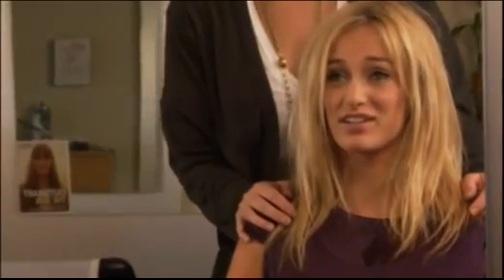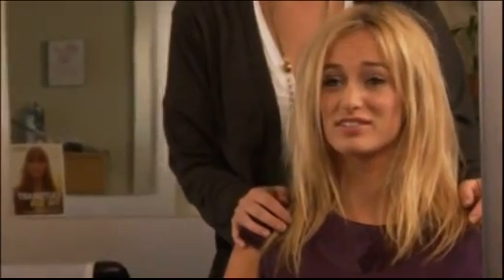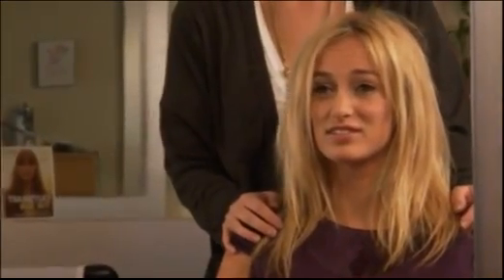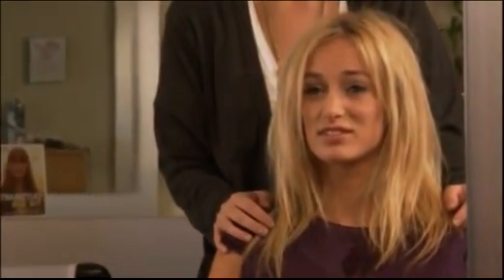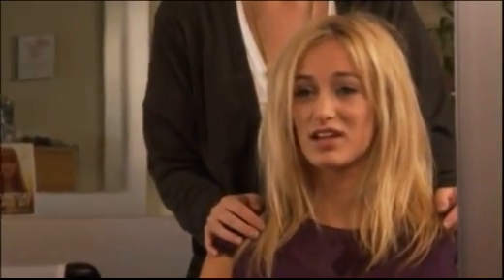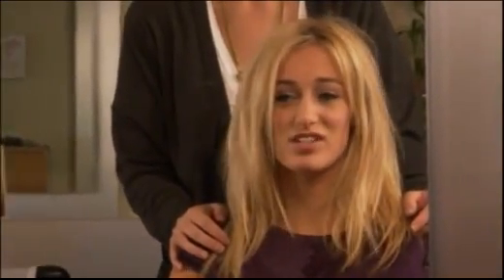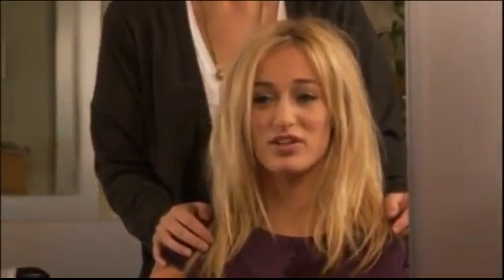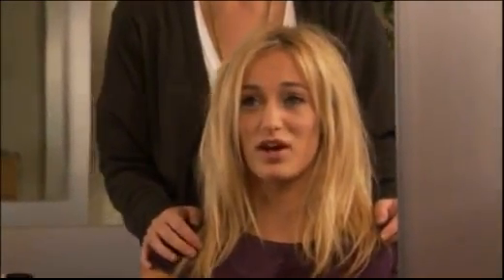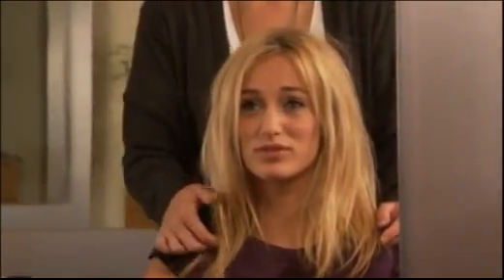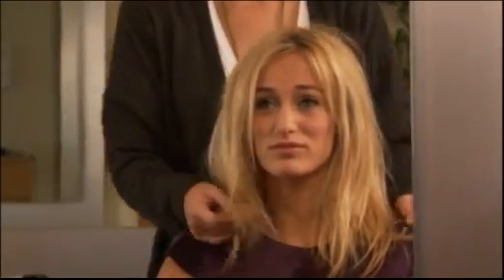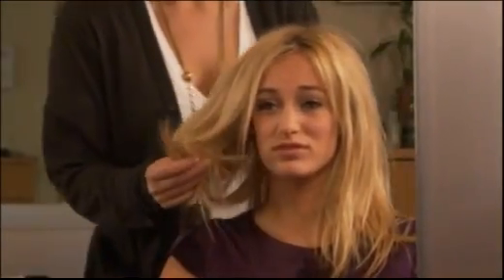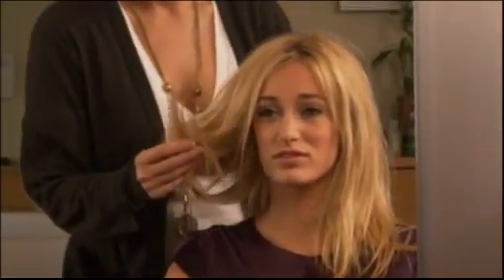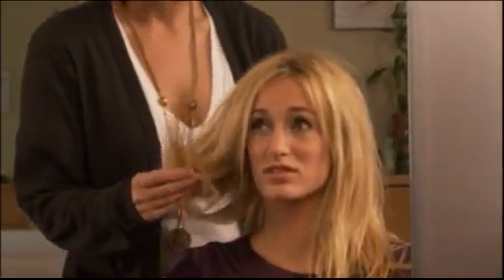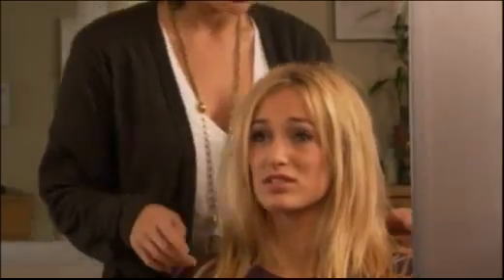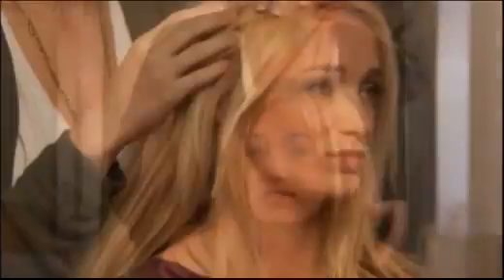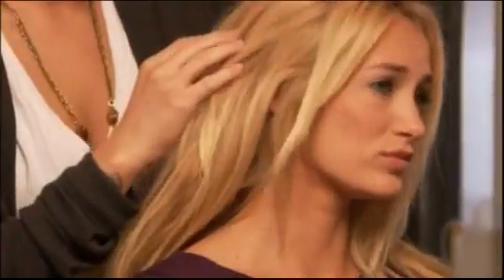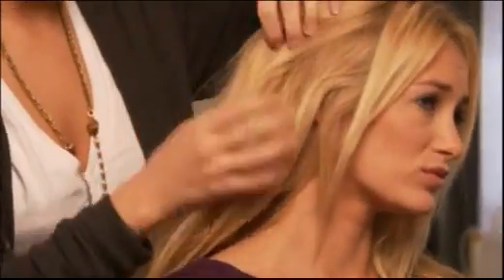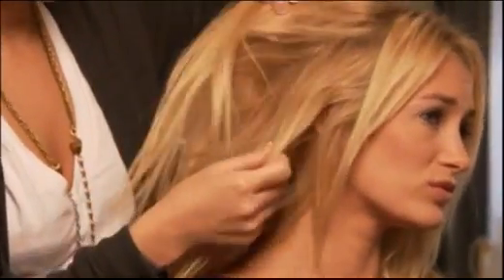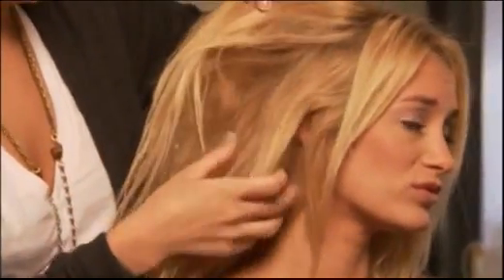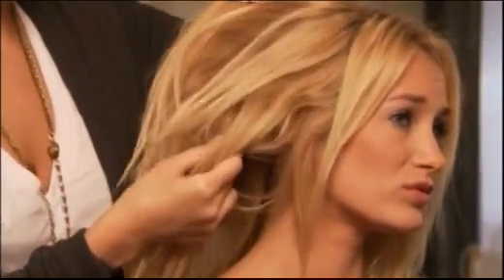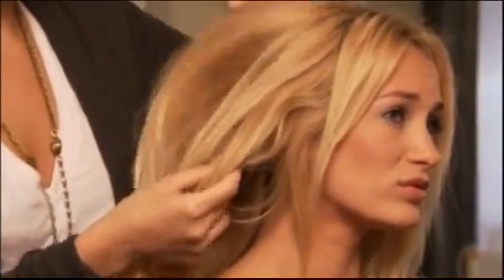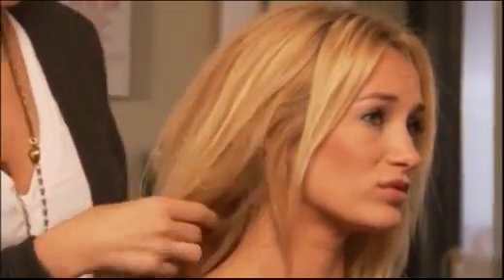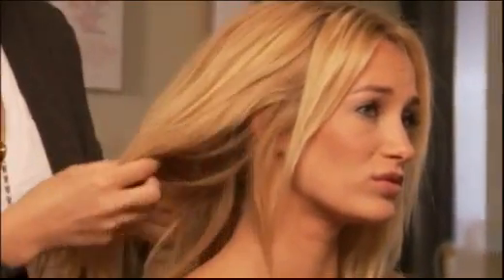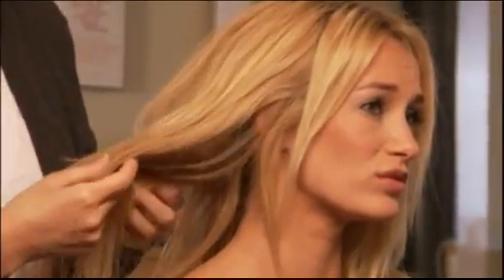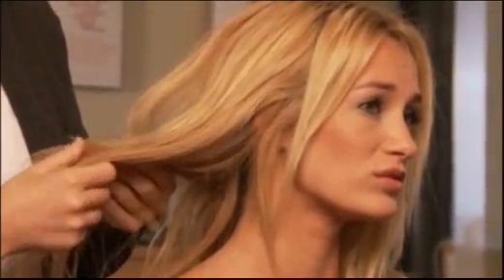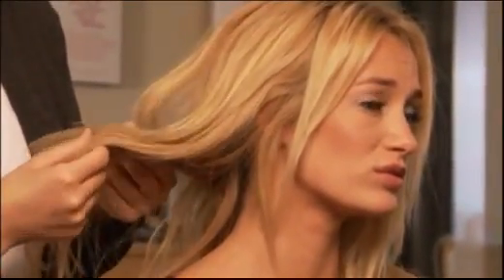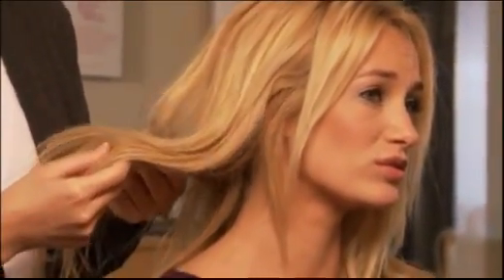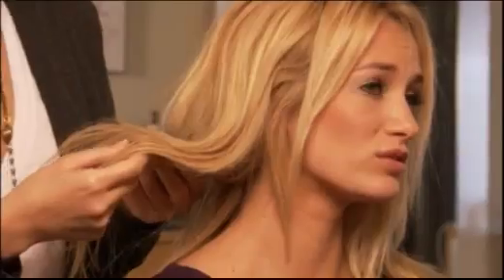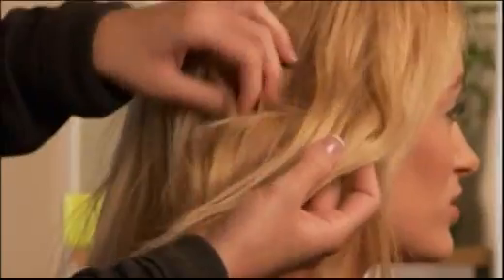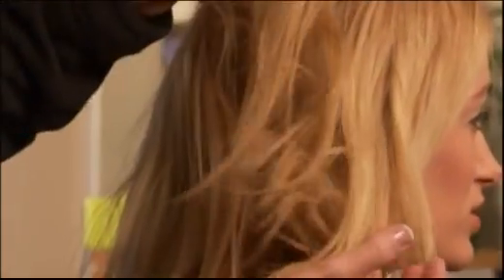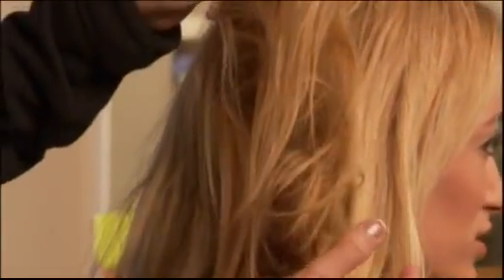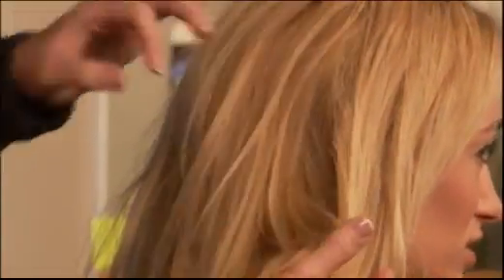Our model has dry, damaged, color-treated hair that is frizzy and unmanageable. She would like to smooth the texture of her hair while revitalizing it for added shine and natural beauty.